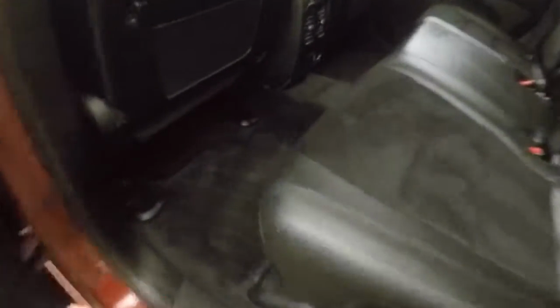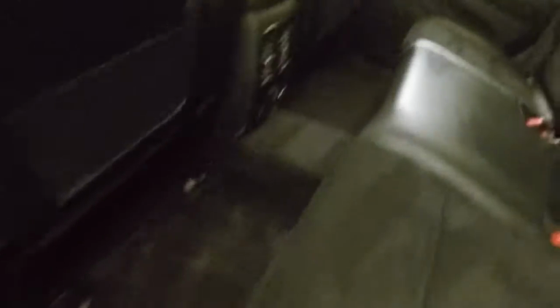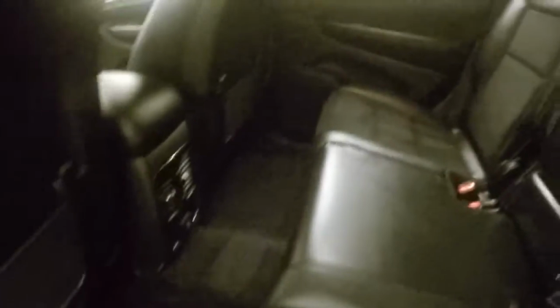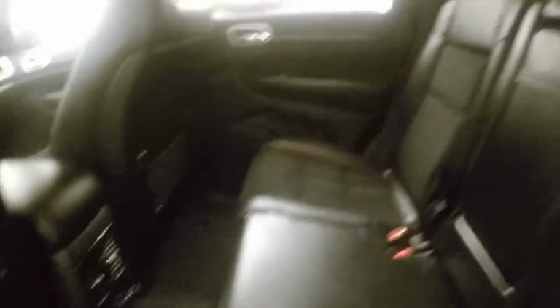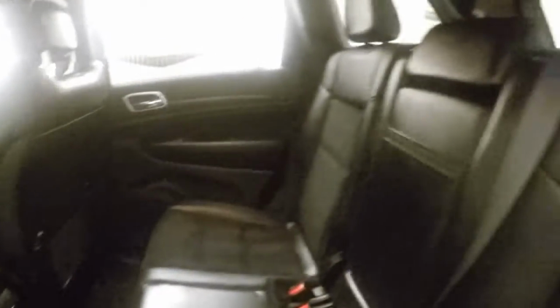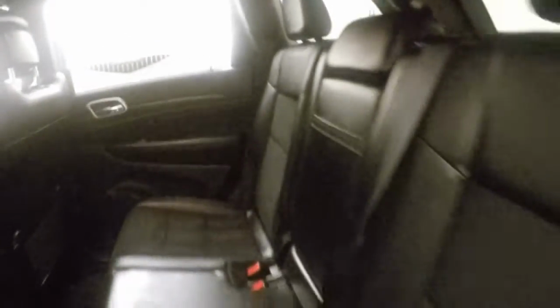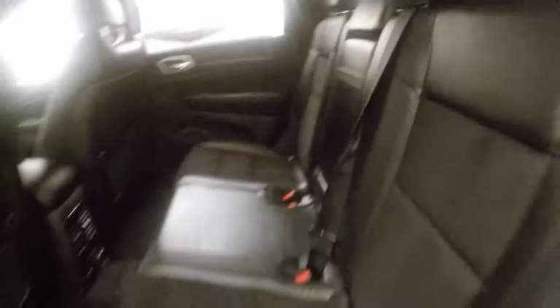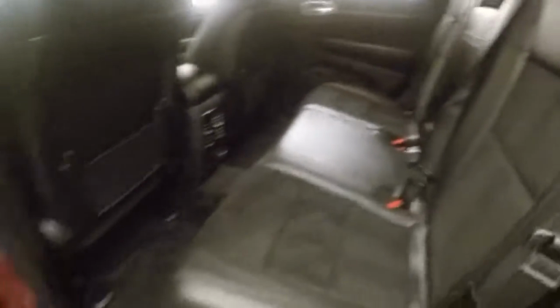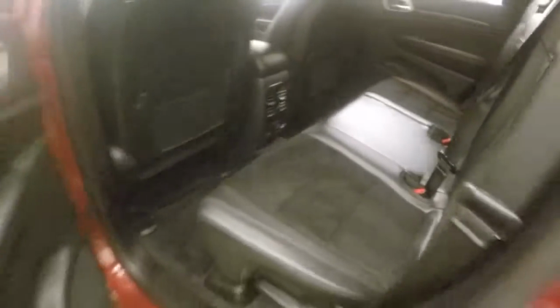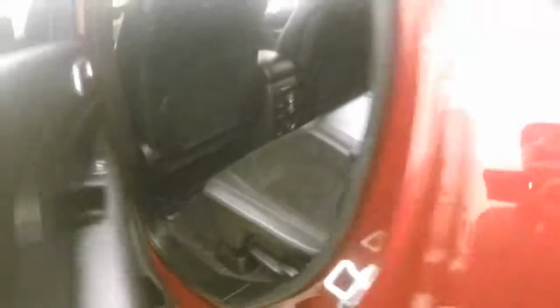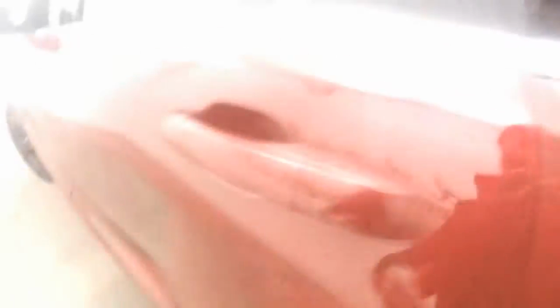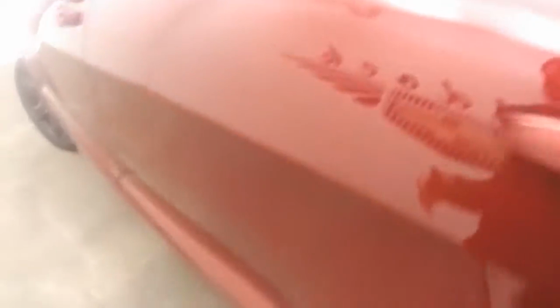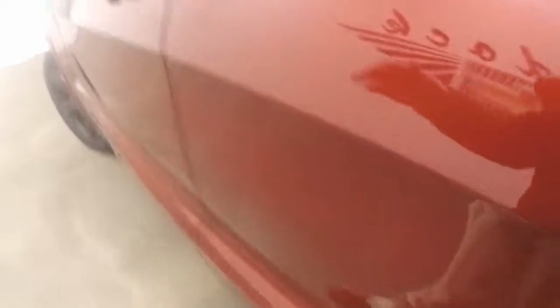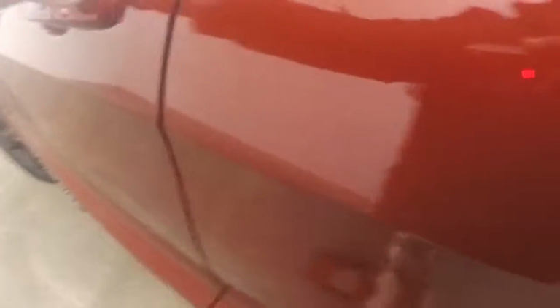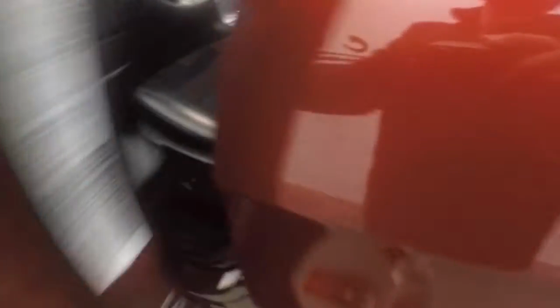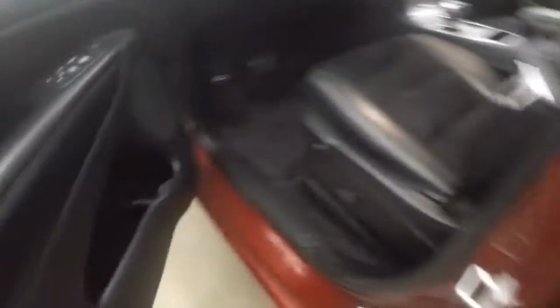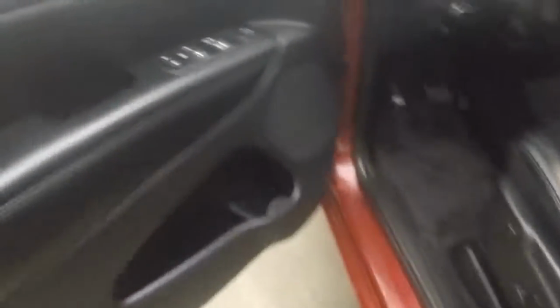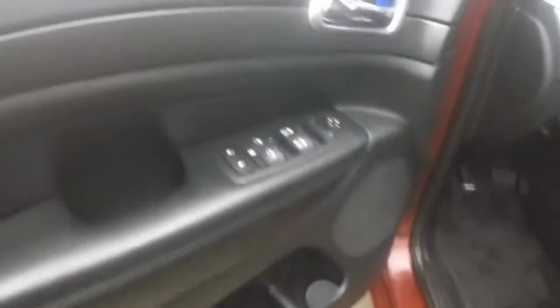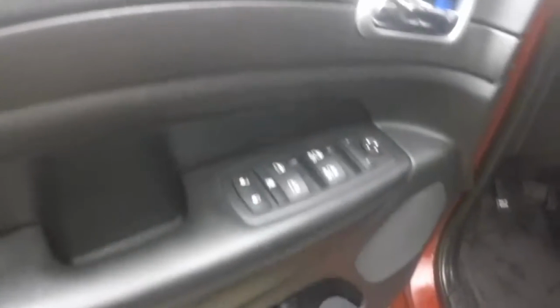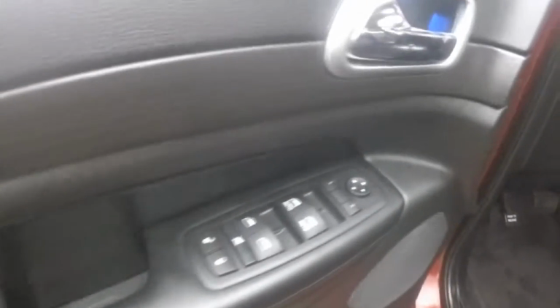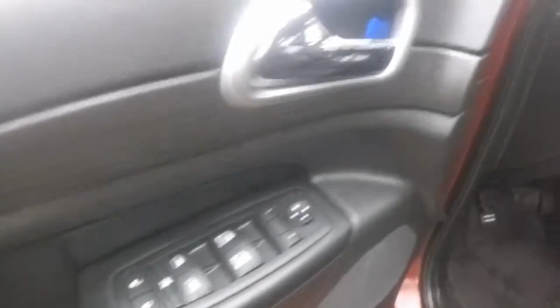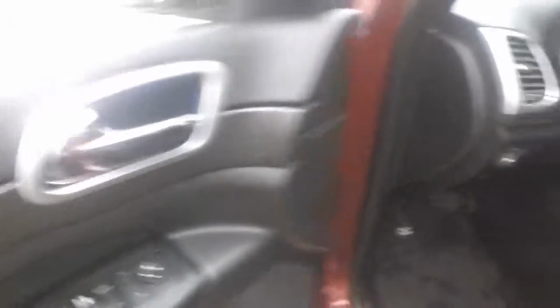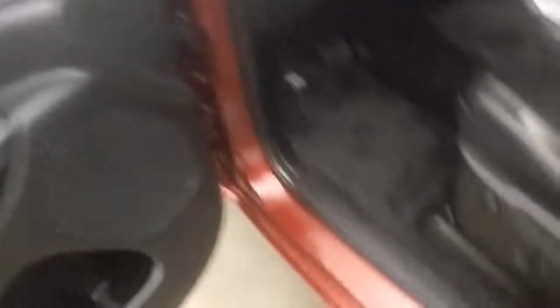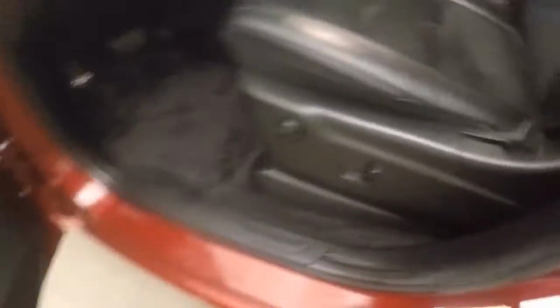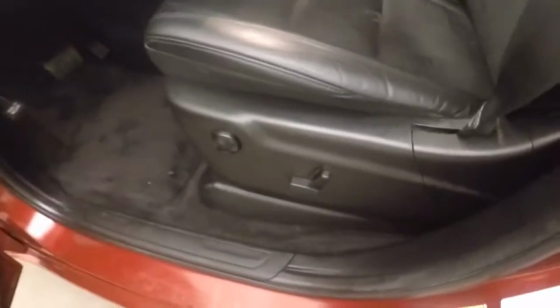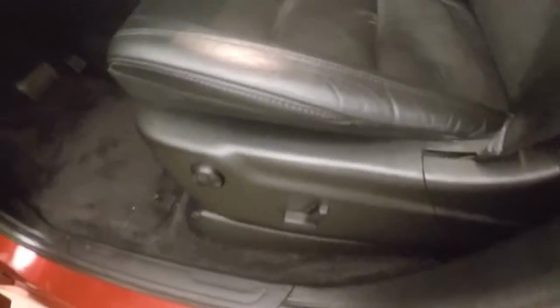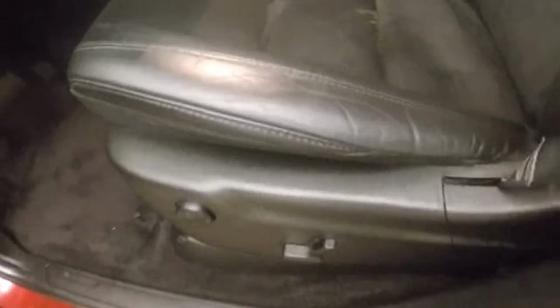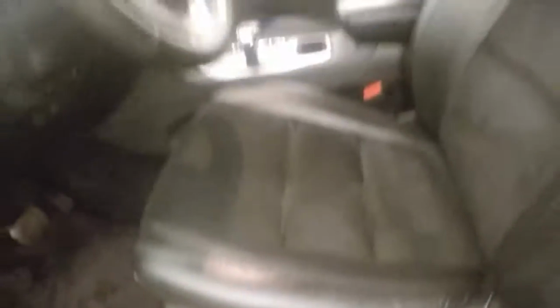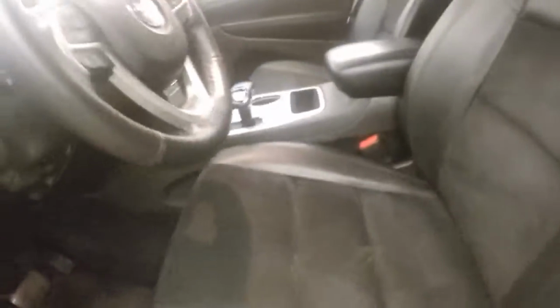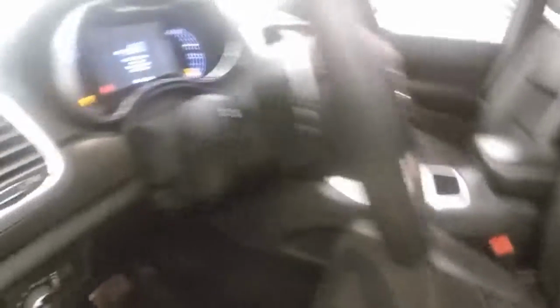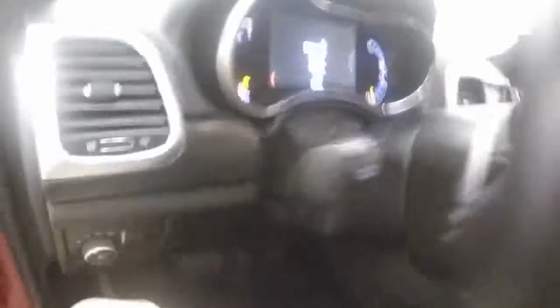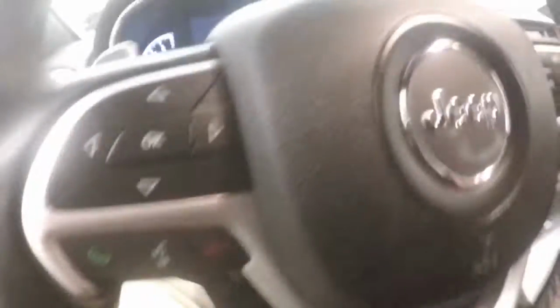Interior's in great shape. Nice black and suede interior. Window controls on the door. Power seat for the driver, manual seat for the passenger.